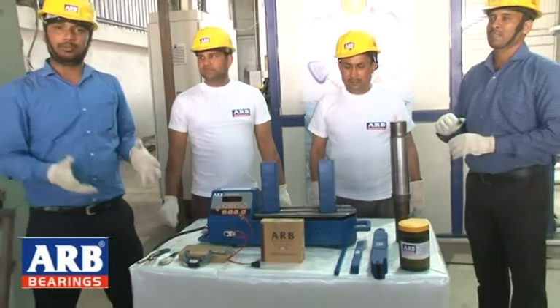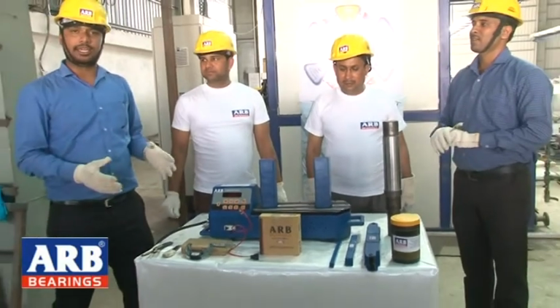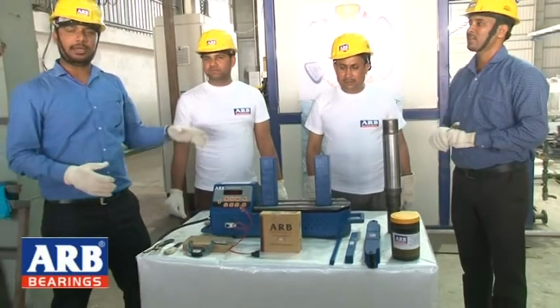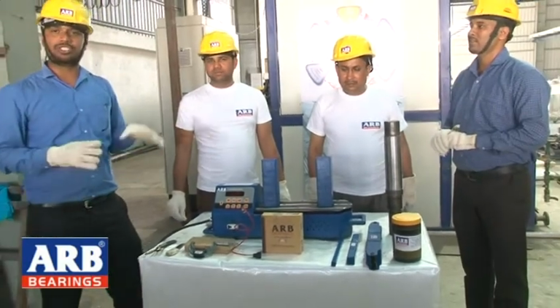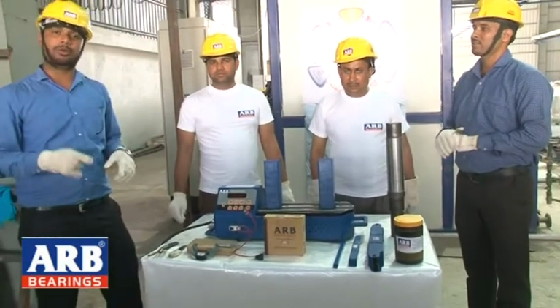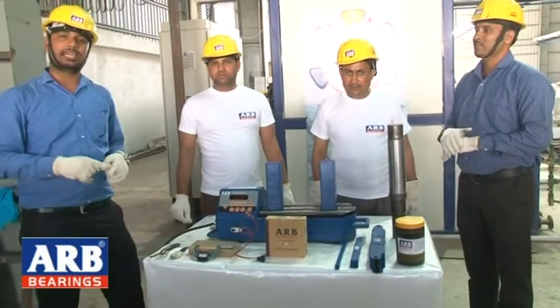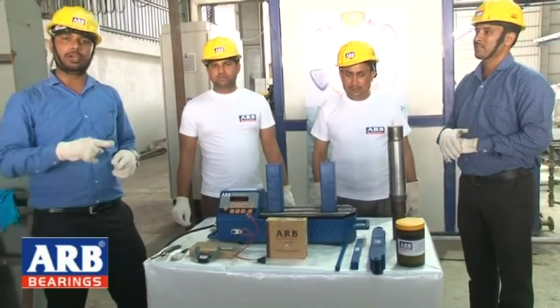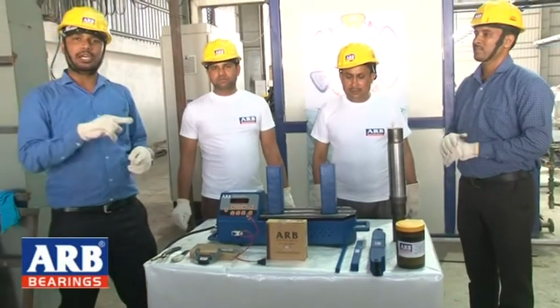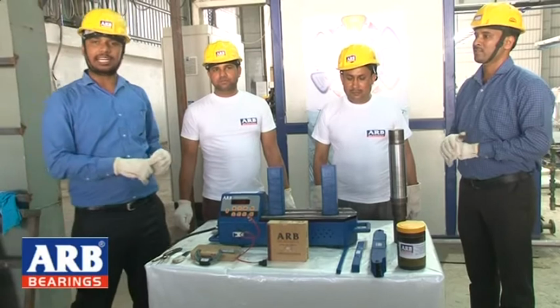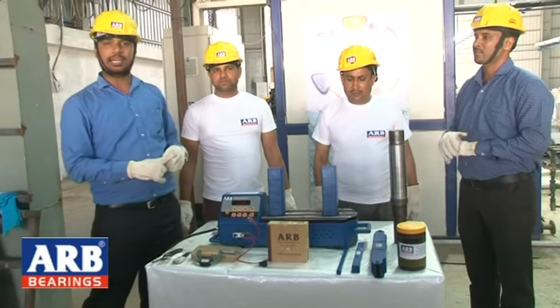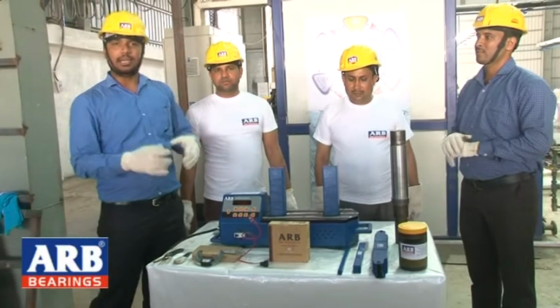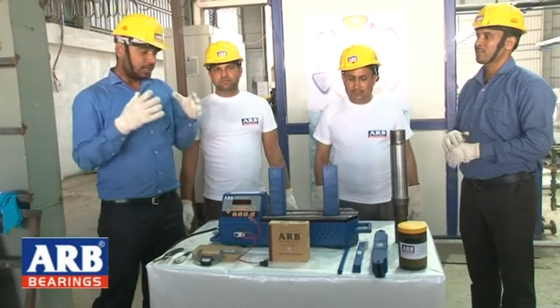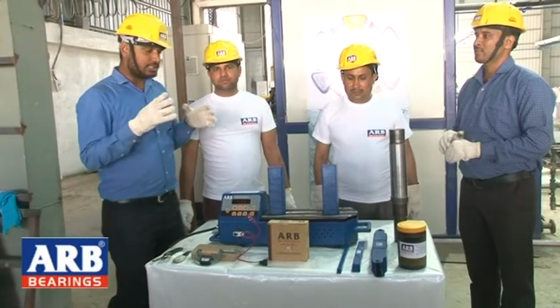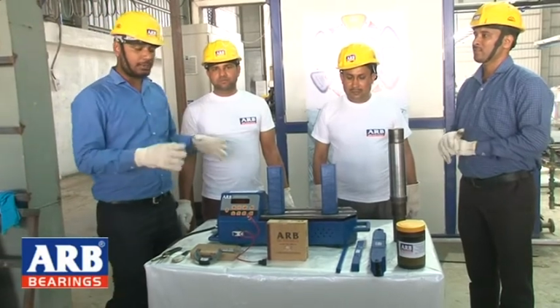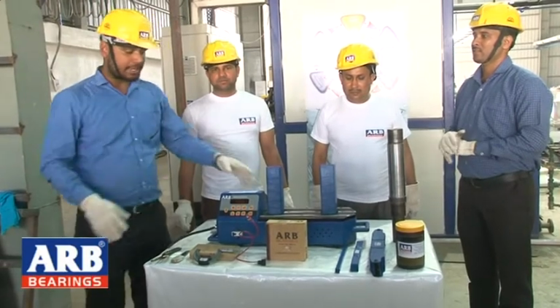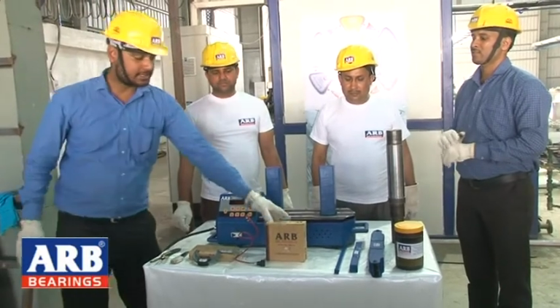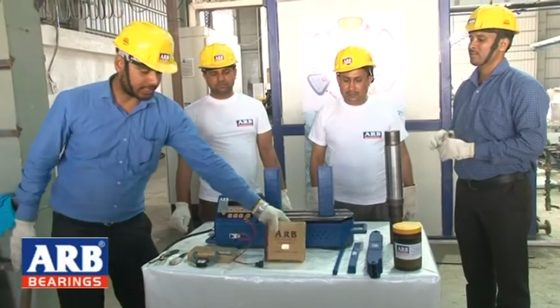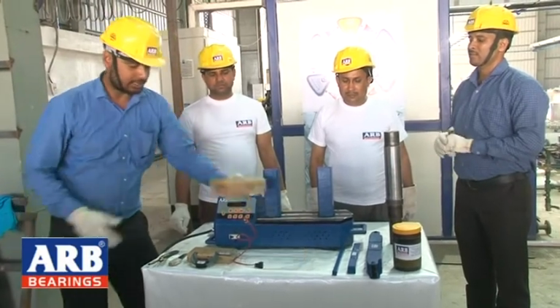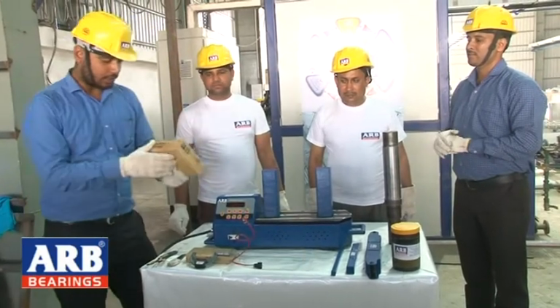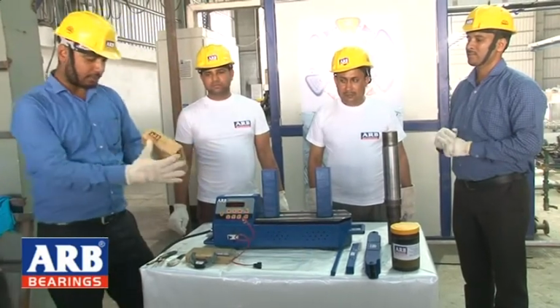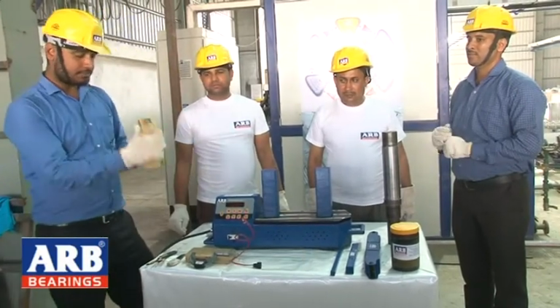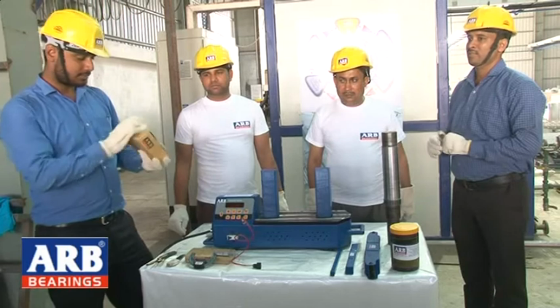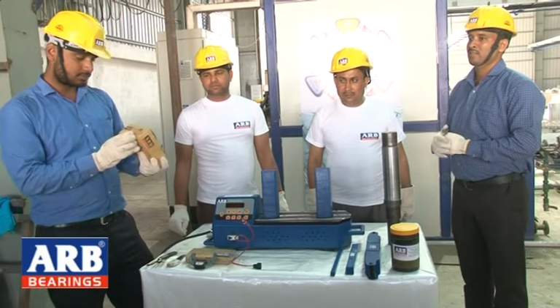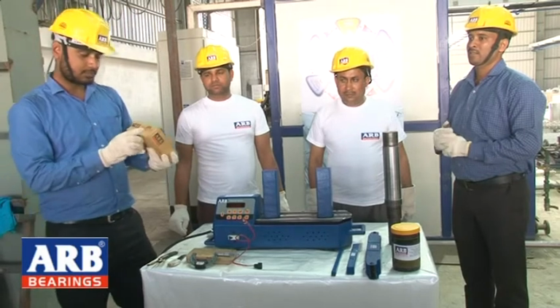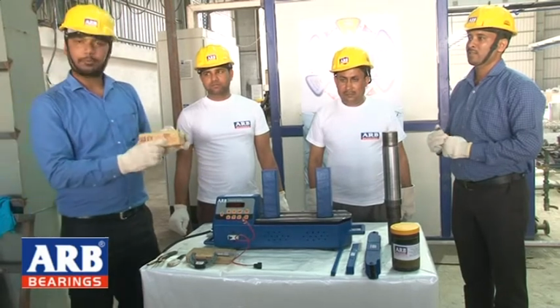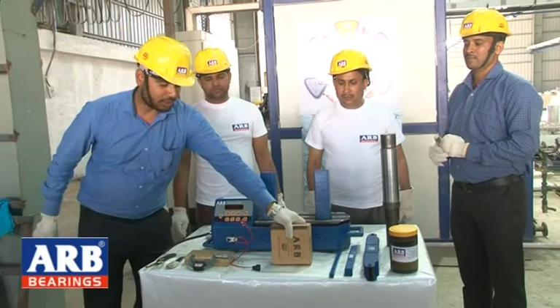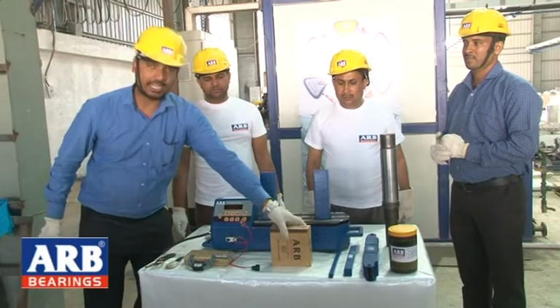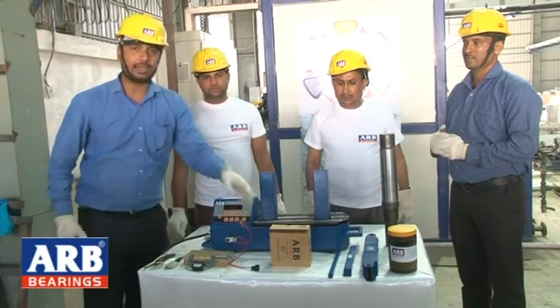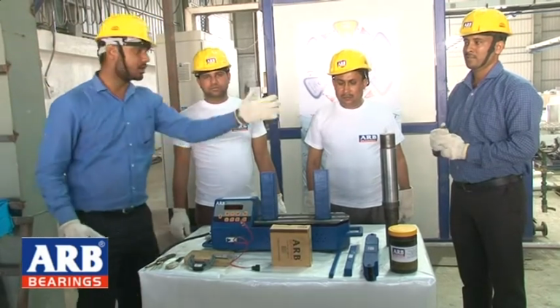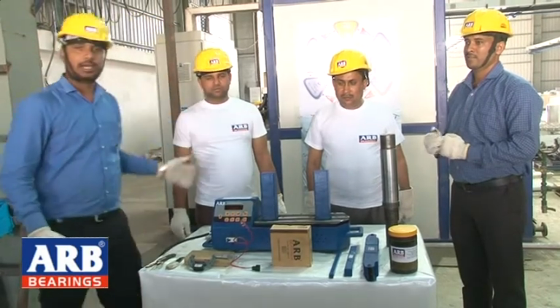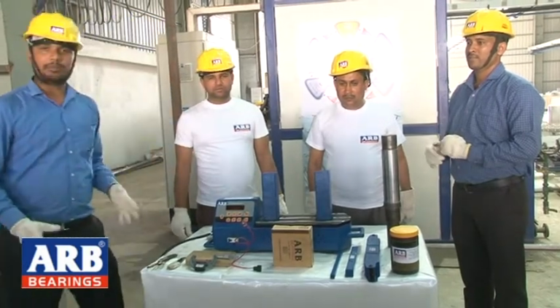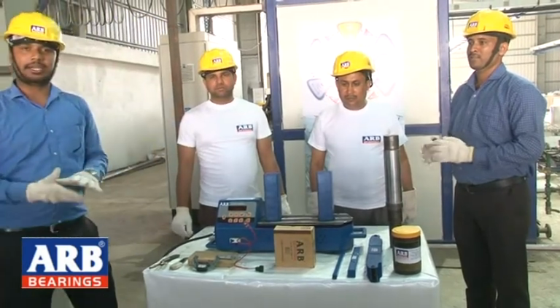What we have done is made an induction heater for mounting. This induction heater will cover a range from 20mm to 4500mm. We have also generated a video demonstrating the procedure.